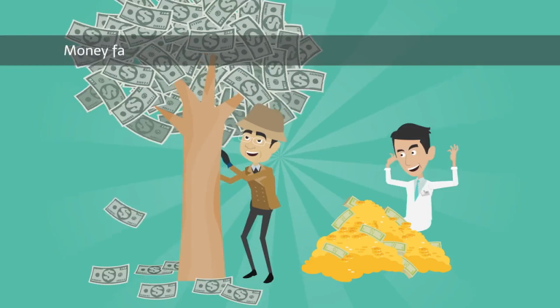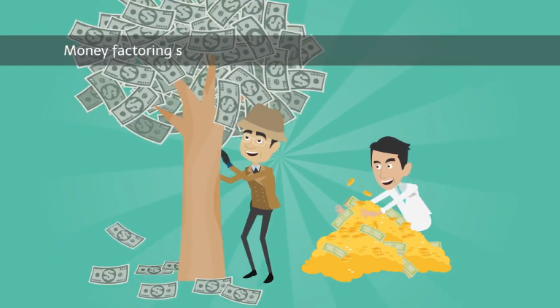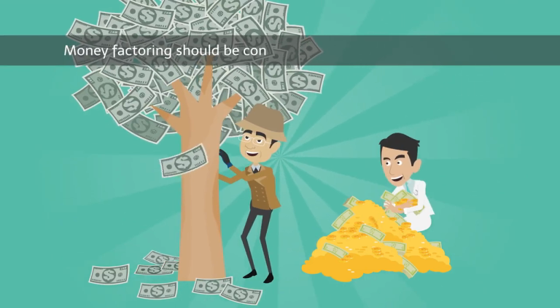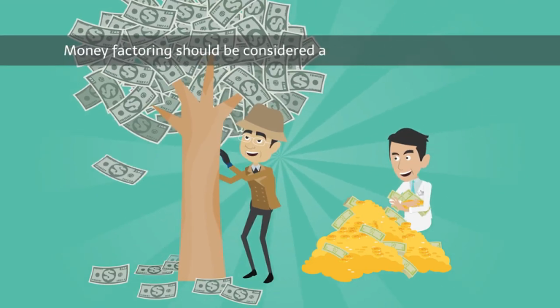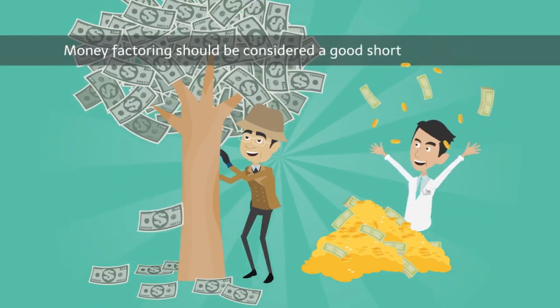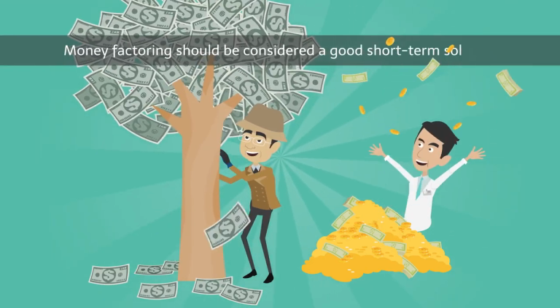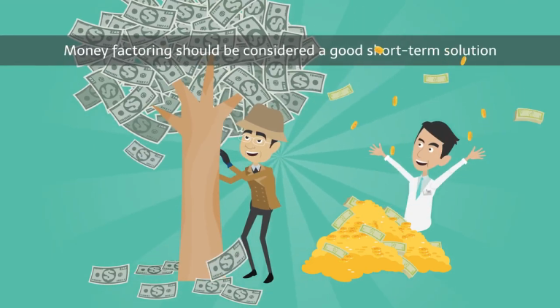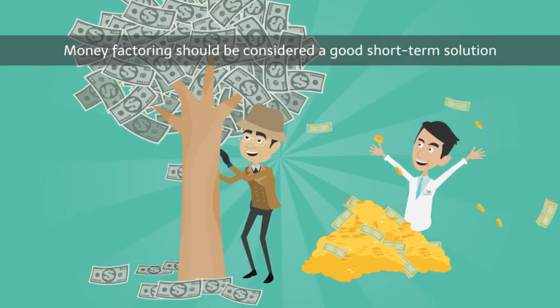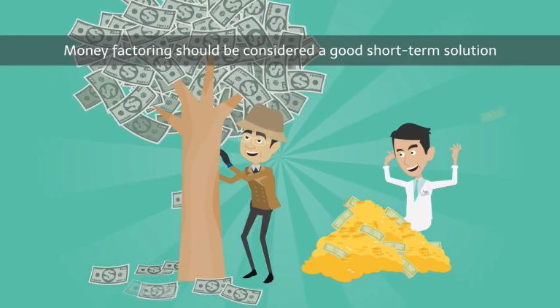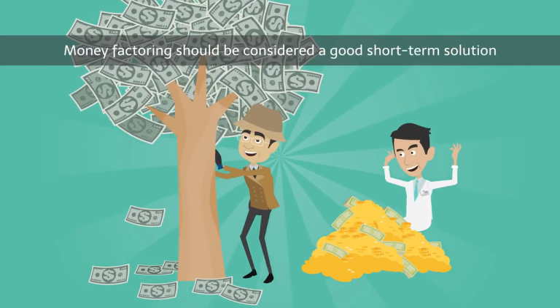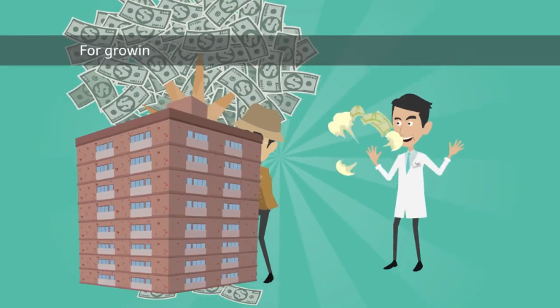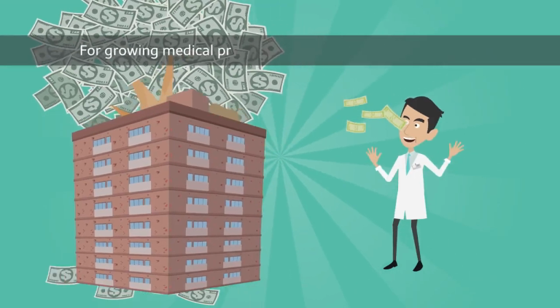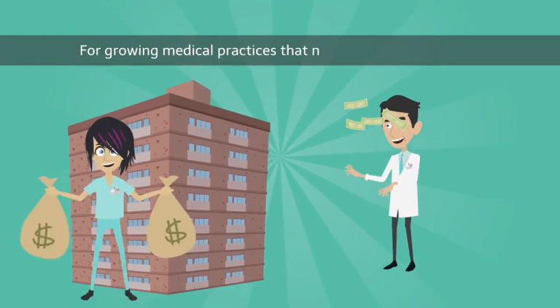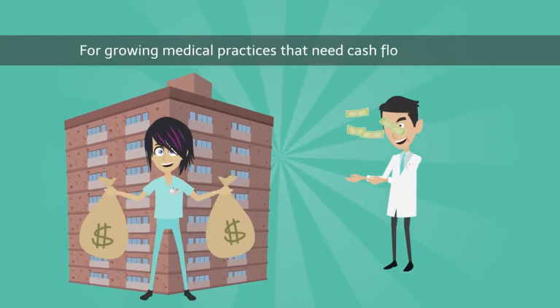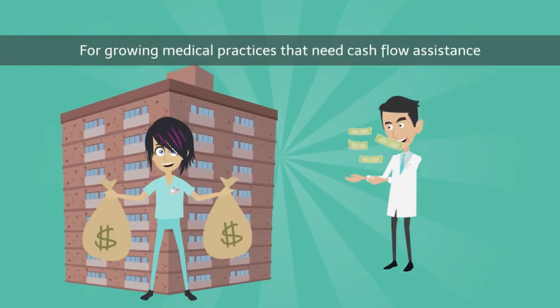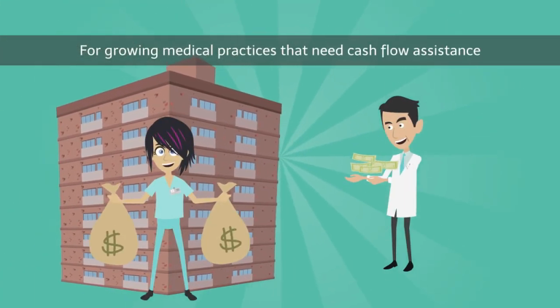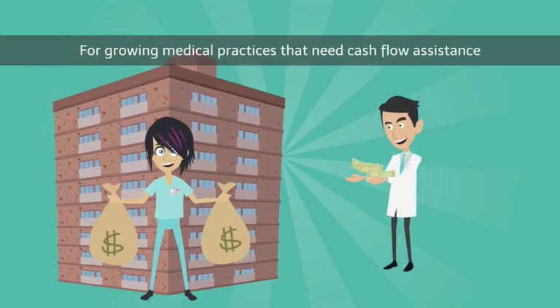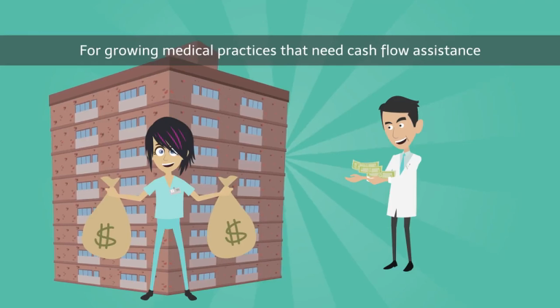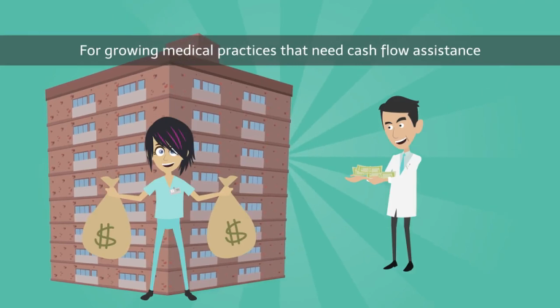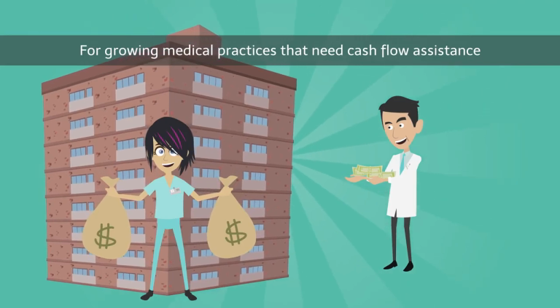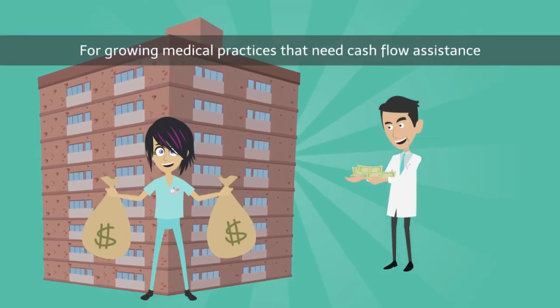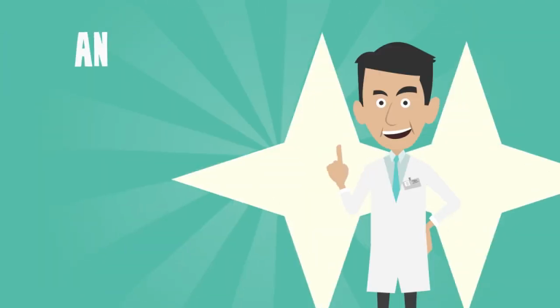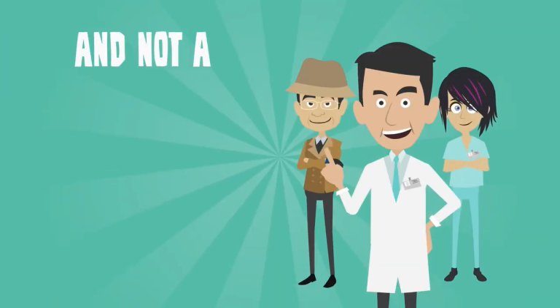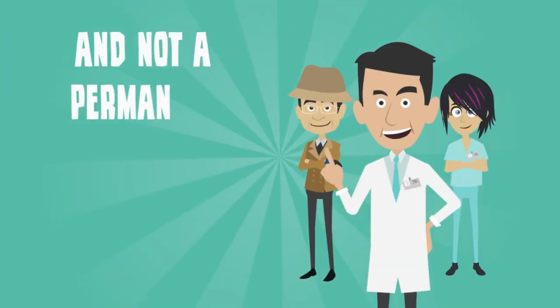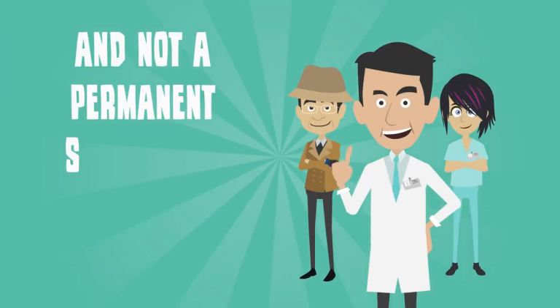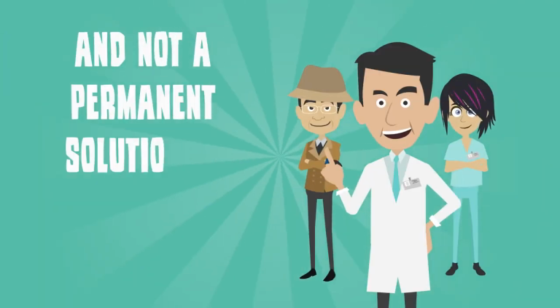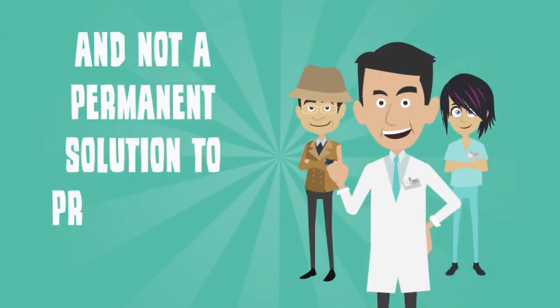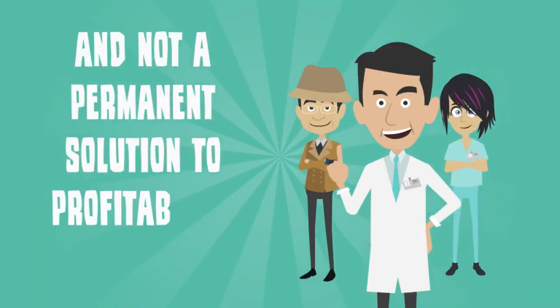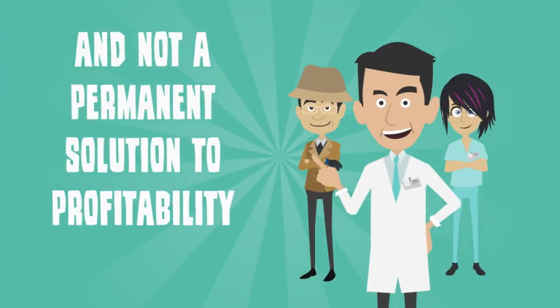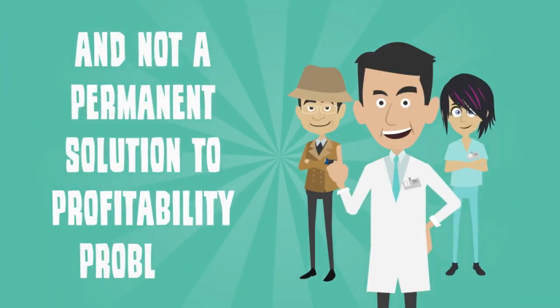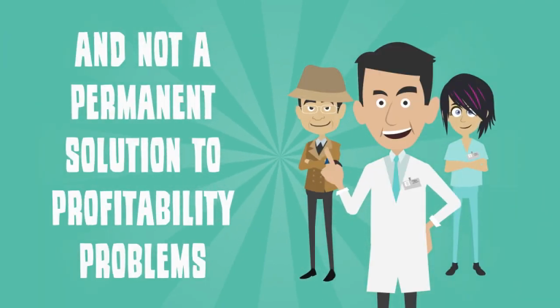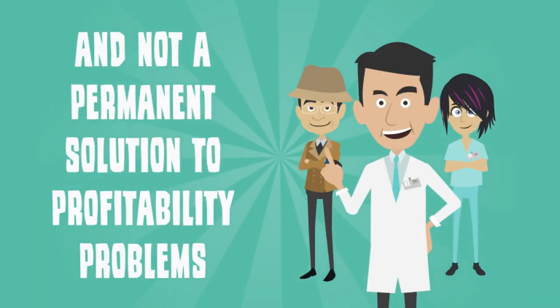Money factoring should be considered a good short-term solution for growing medical practices that need cash flow assistance, and not a permanent solution to profitability problems.